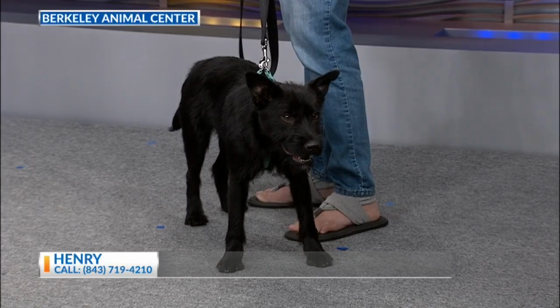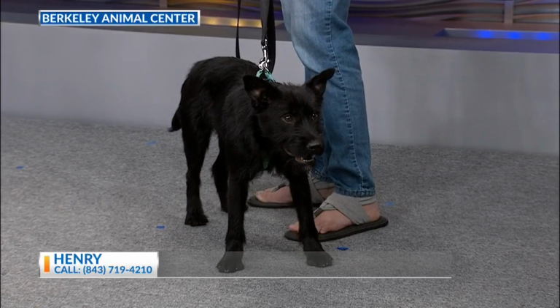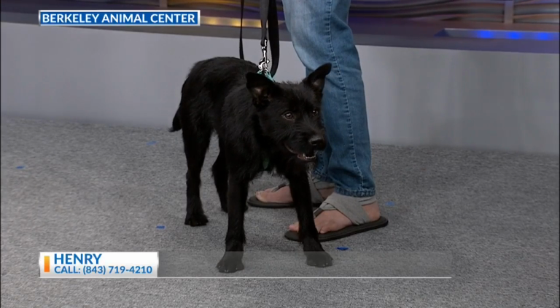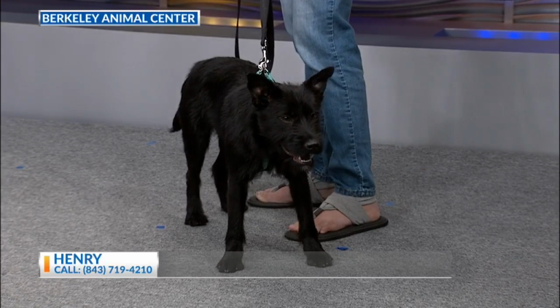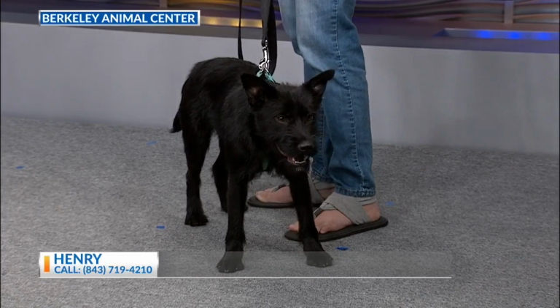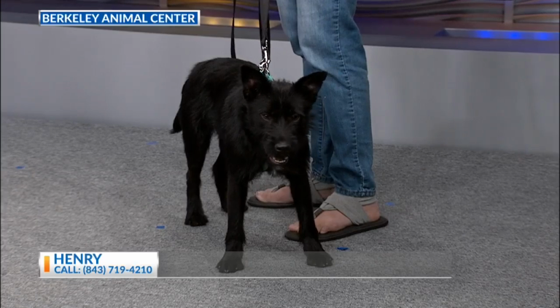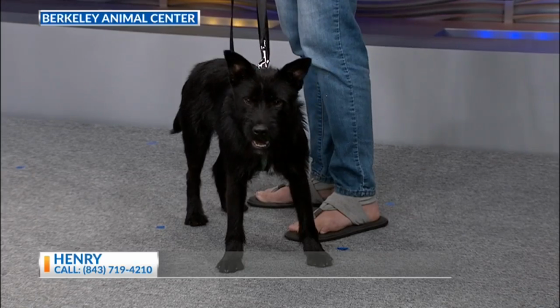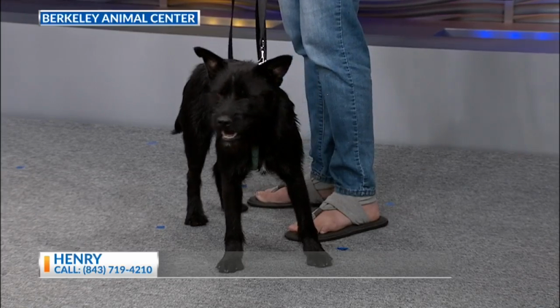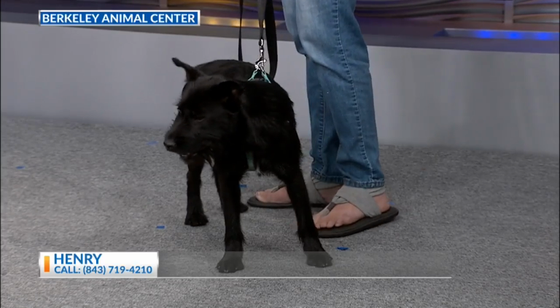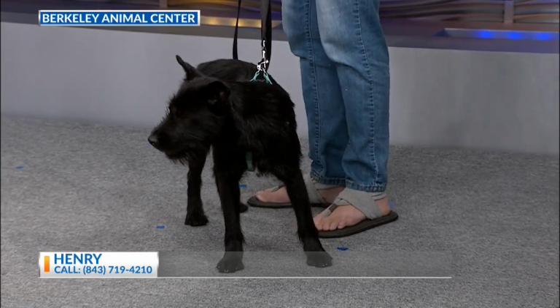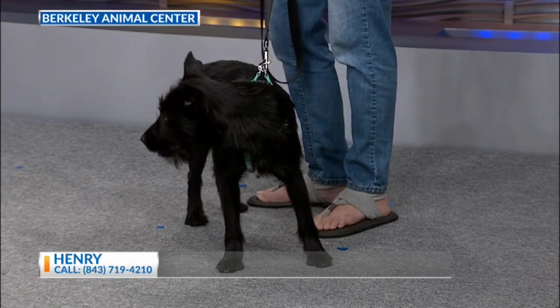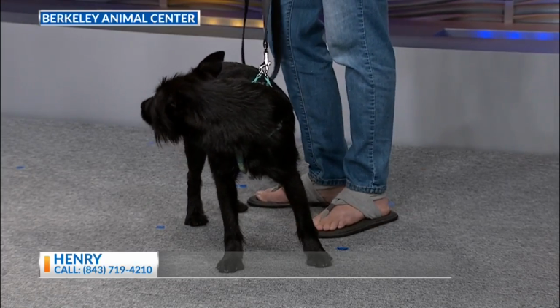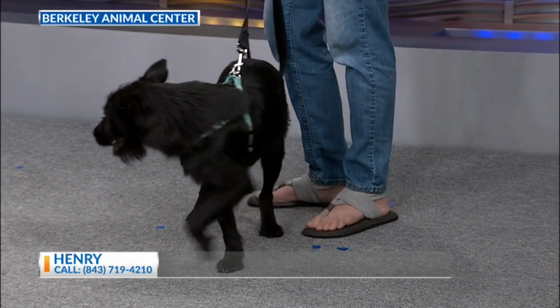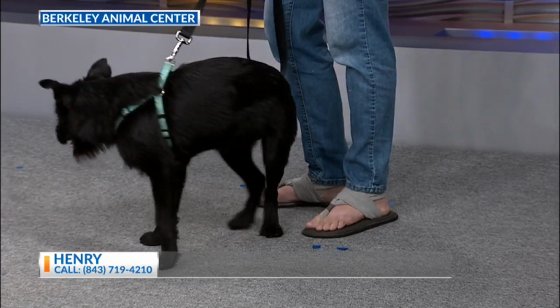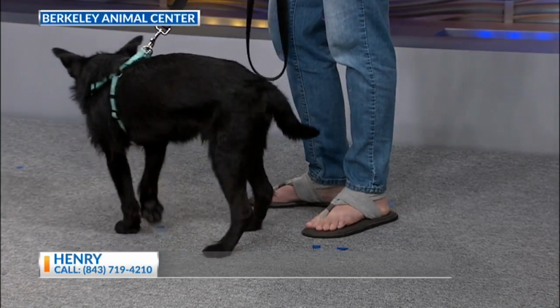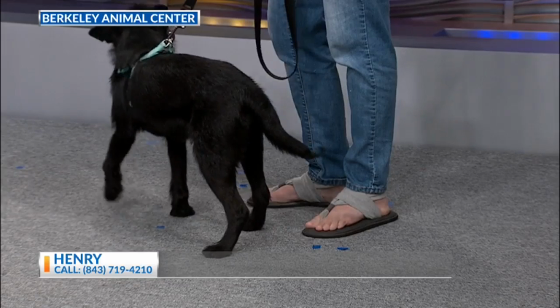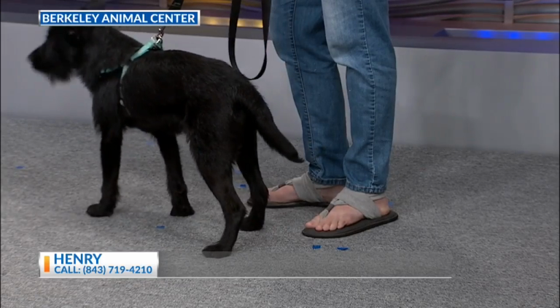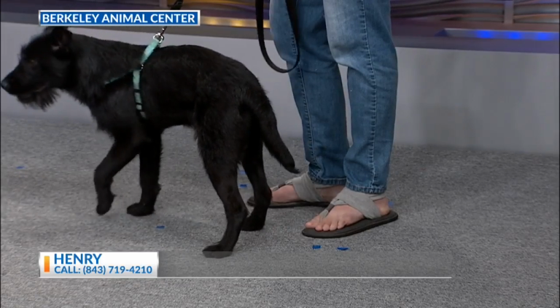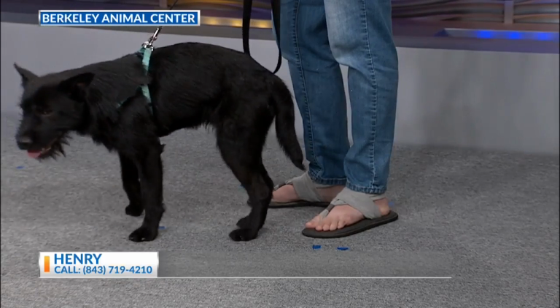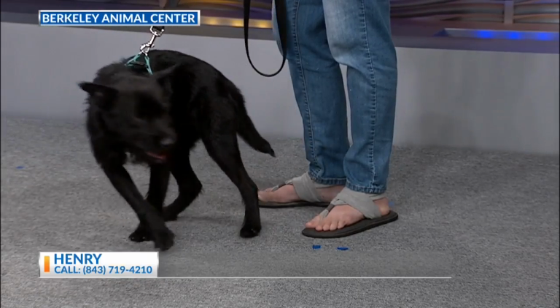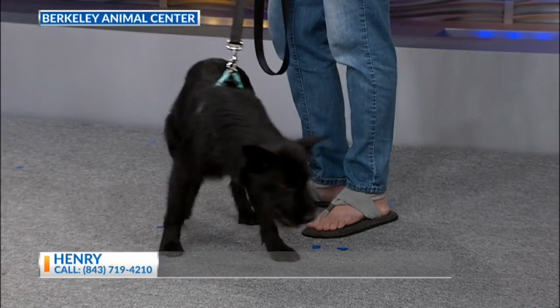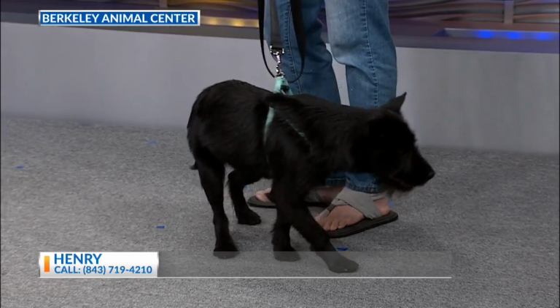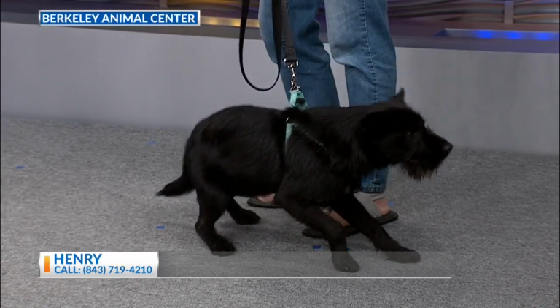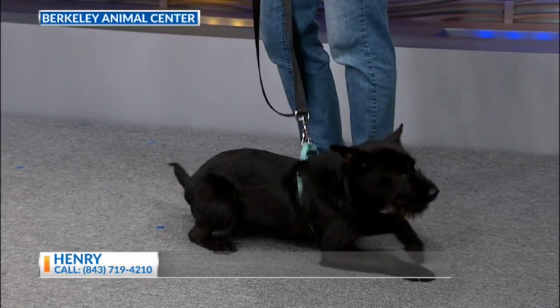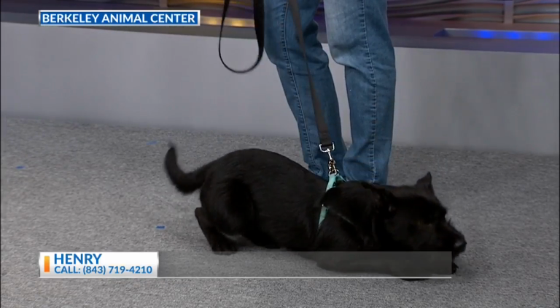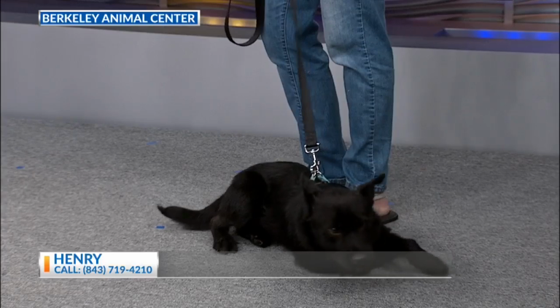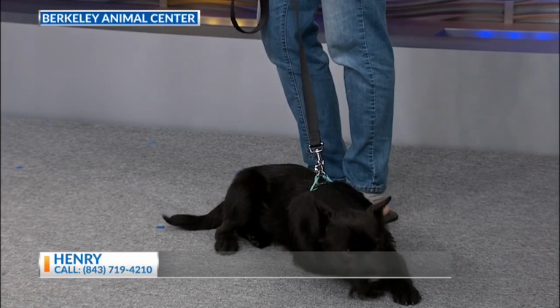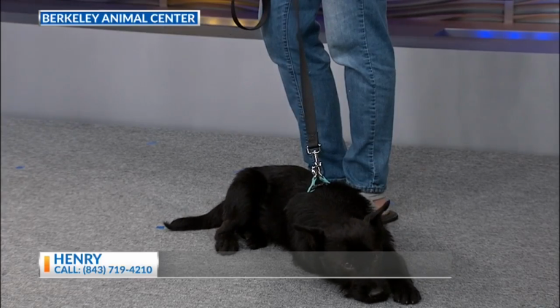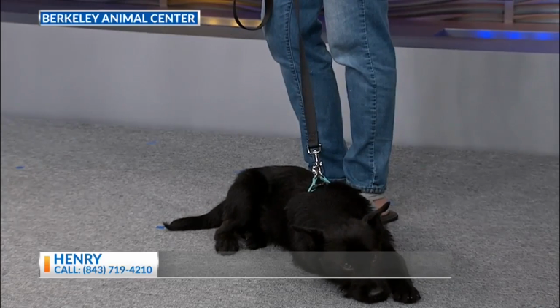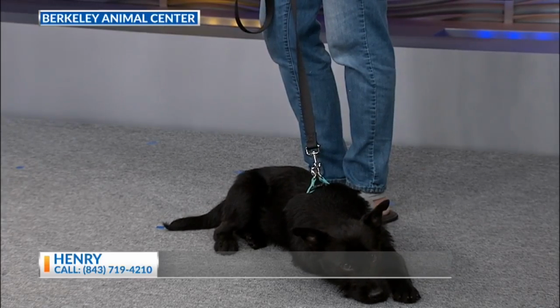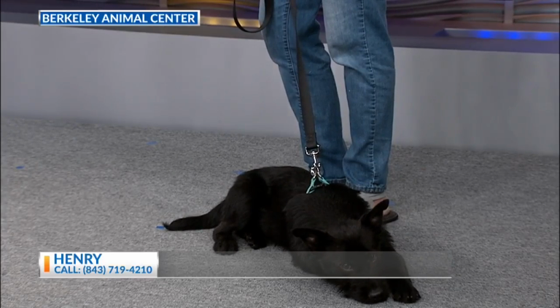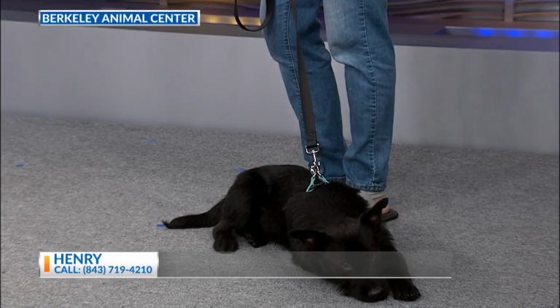What does it take to adopt Henry? What do you need? Henry is in foster care, so if you contact the shelter, we will set up a meeting with his foster home. And if you have existing dogs, we ask that you do a dog introduction, just to make sure that they get along.